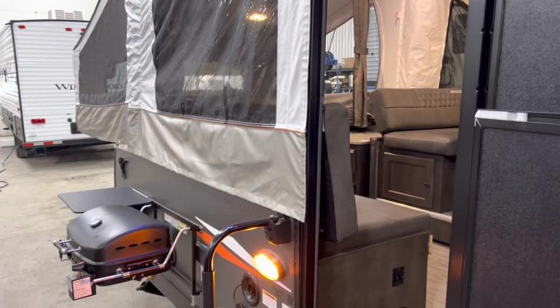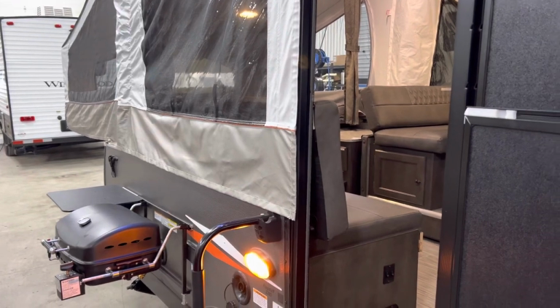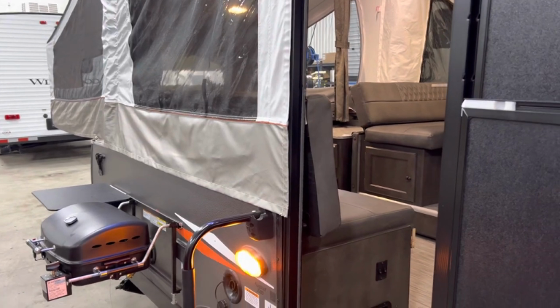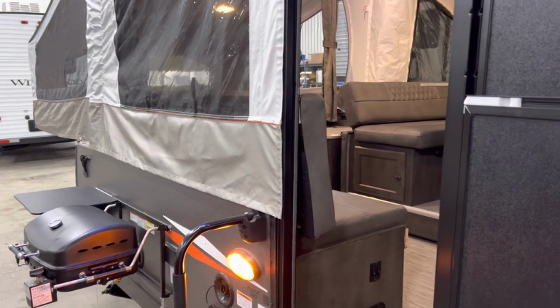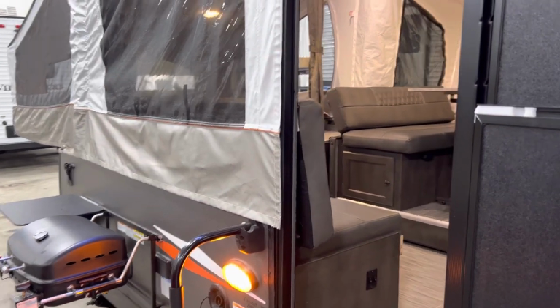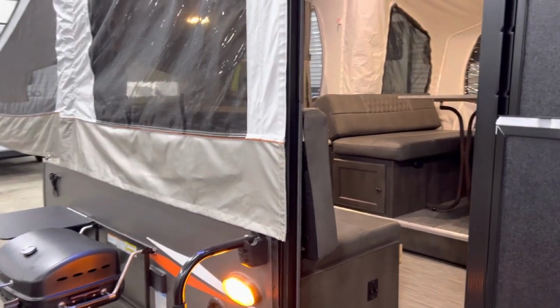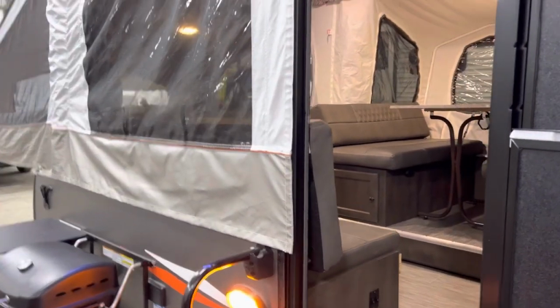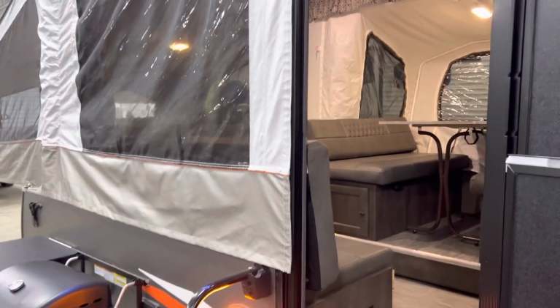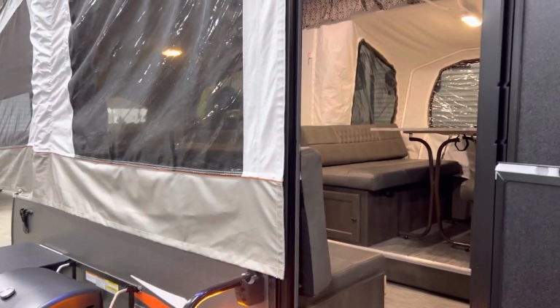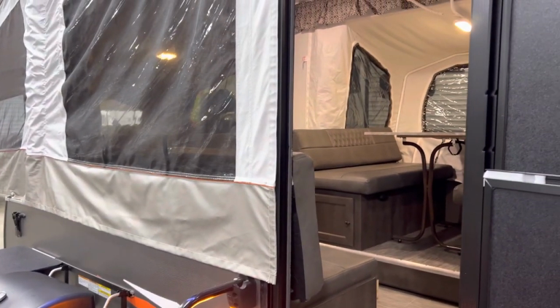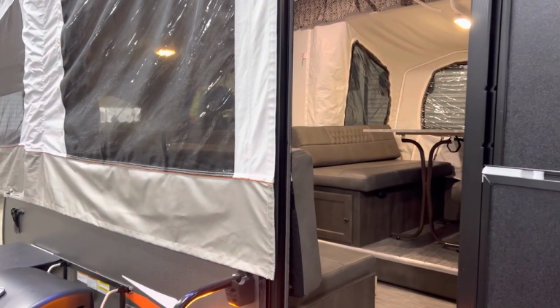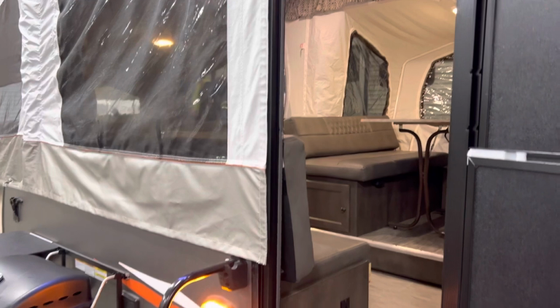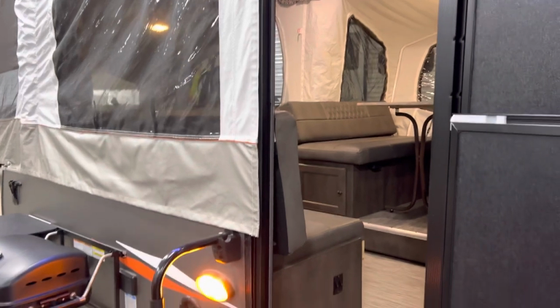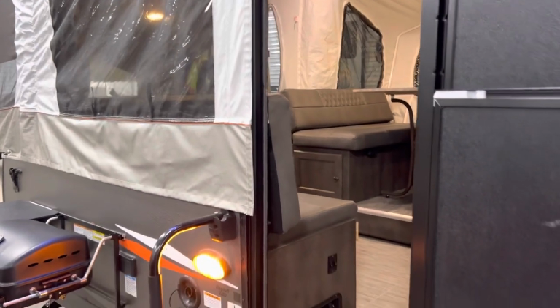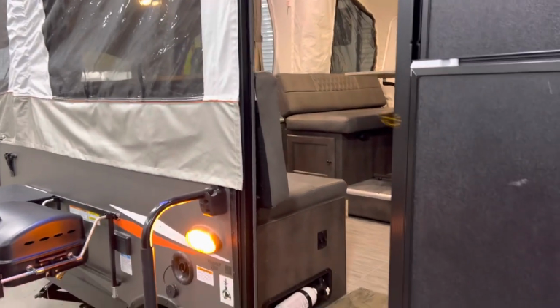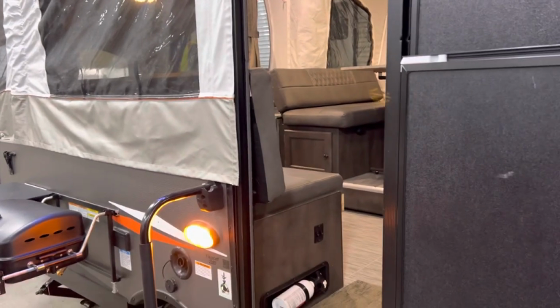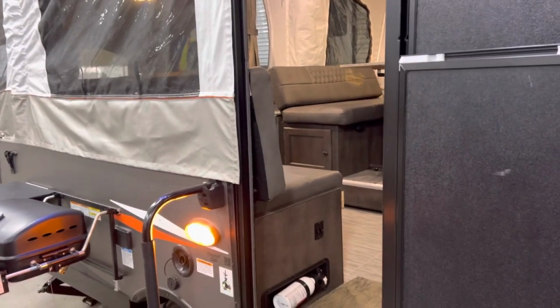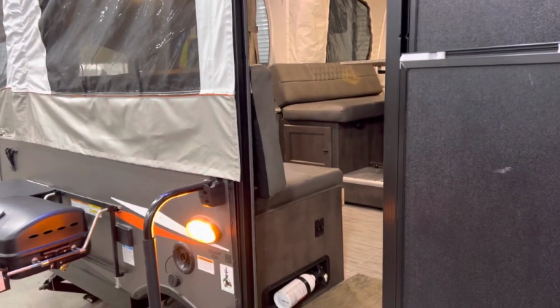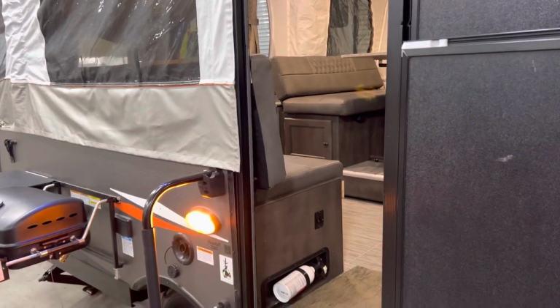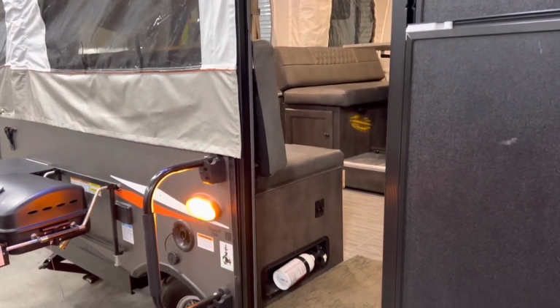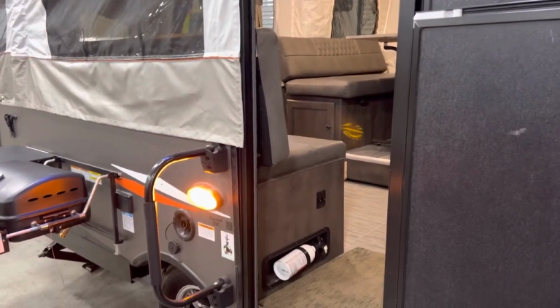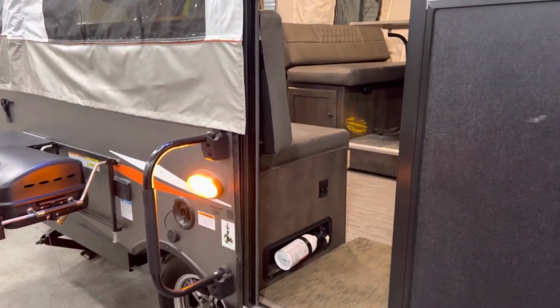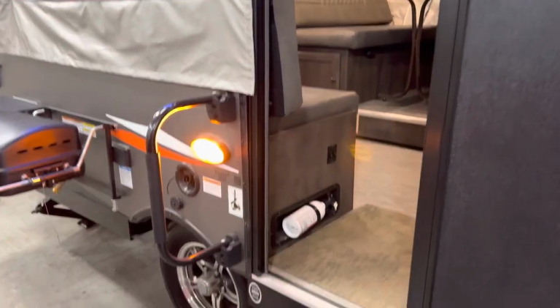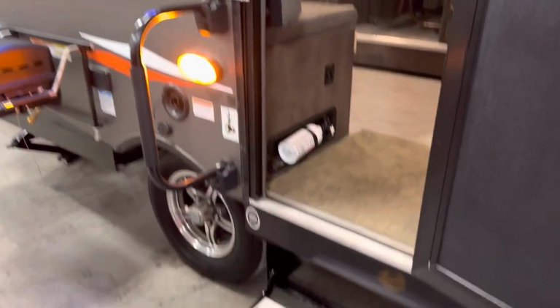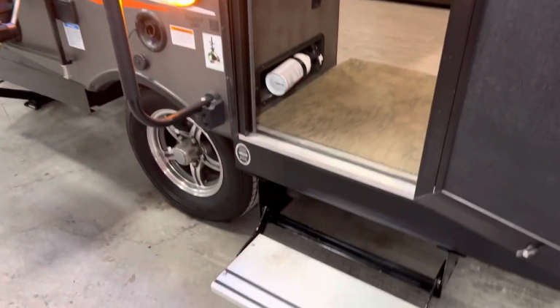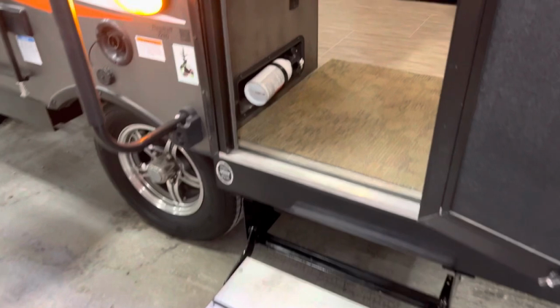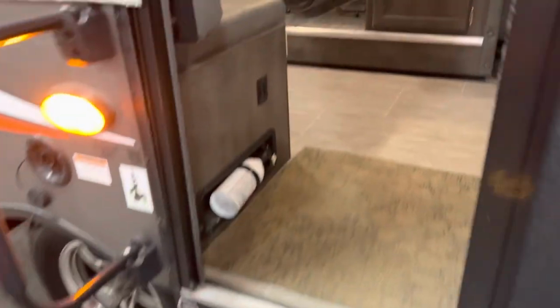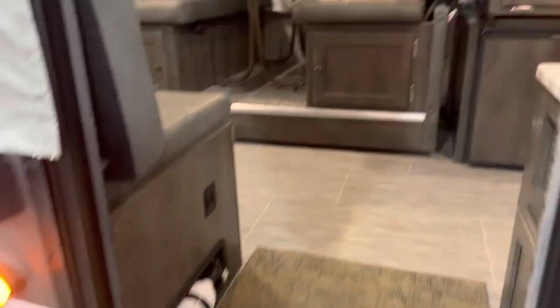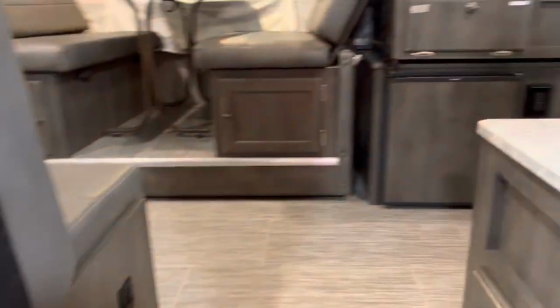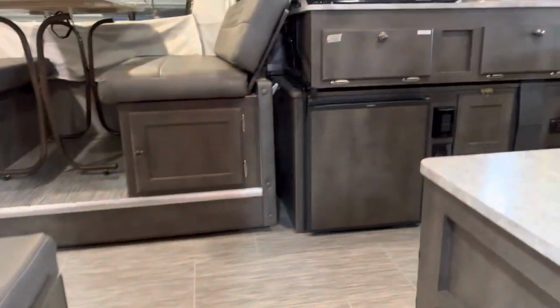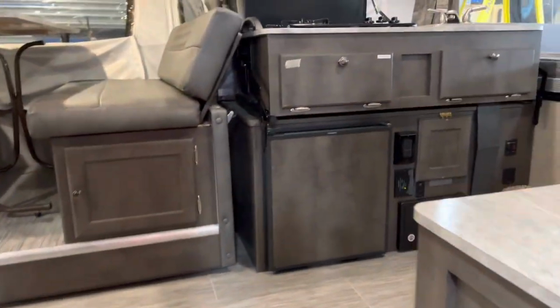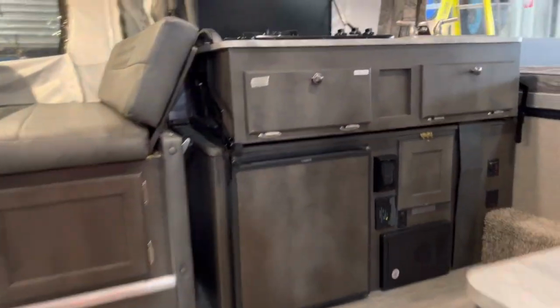Hello folks, just Dave here at Primo RV Center. Super excited — we got a new trade-in and it is a beautiful tent trailer, the Flagstaff Mac 228D. We're going to take you inside and show you all the cool options it has.